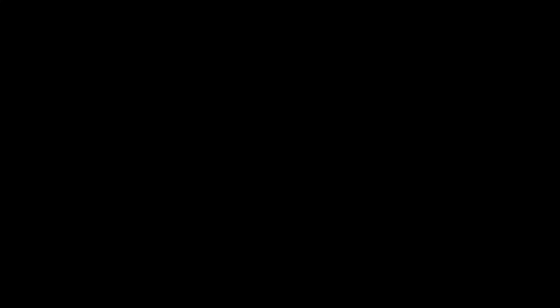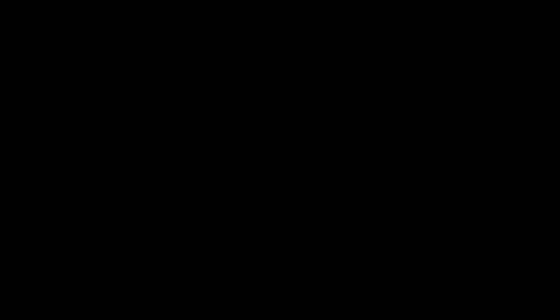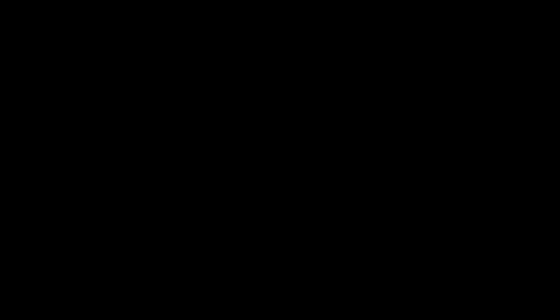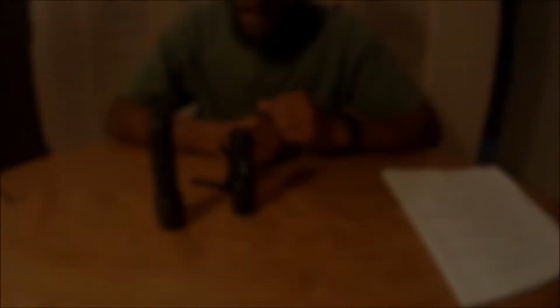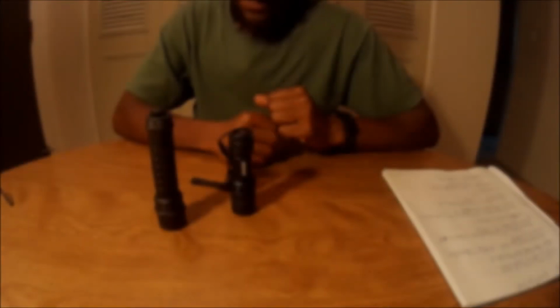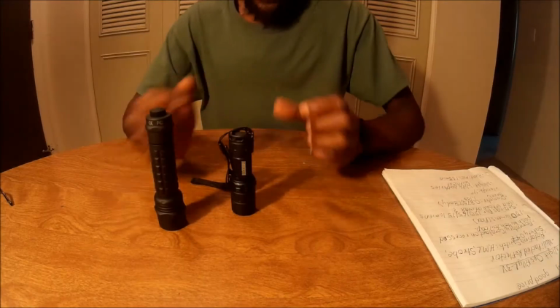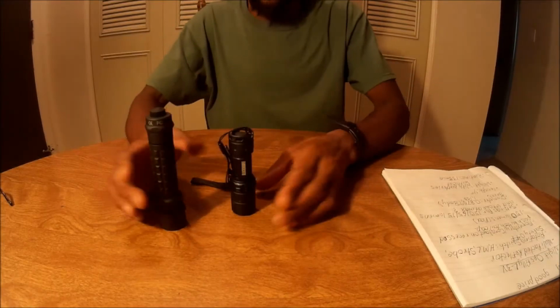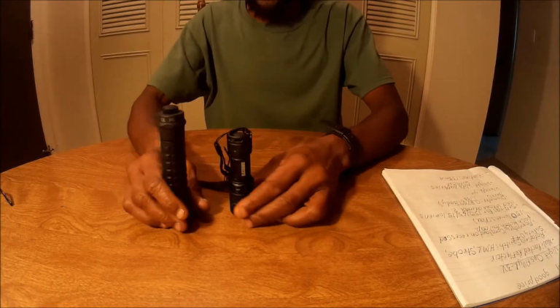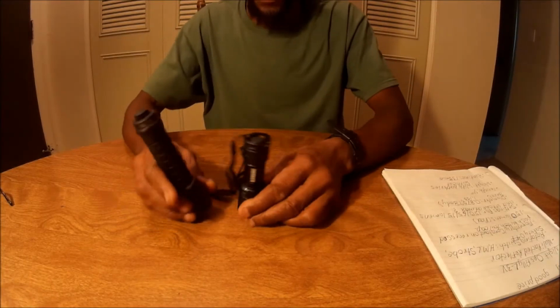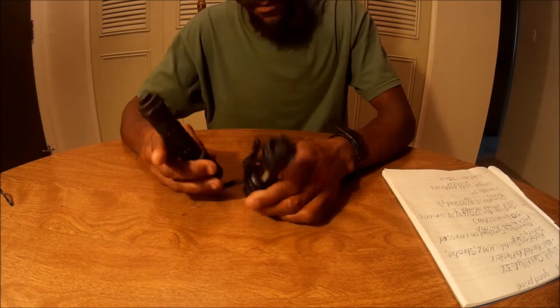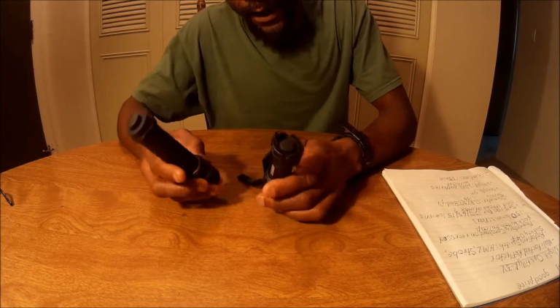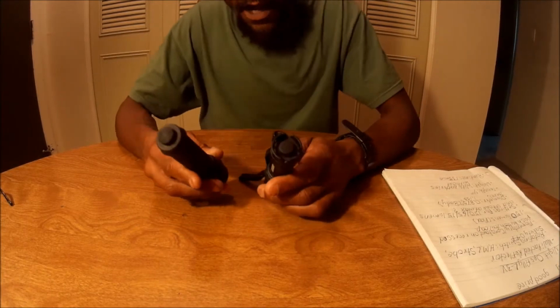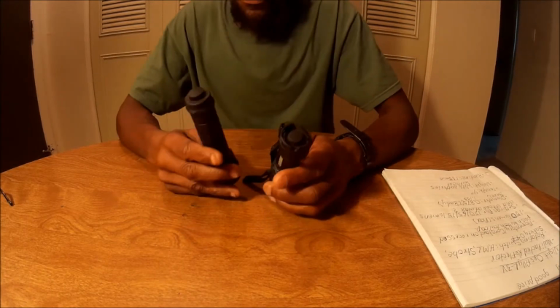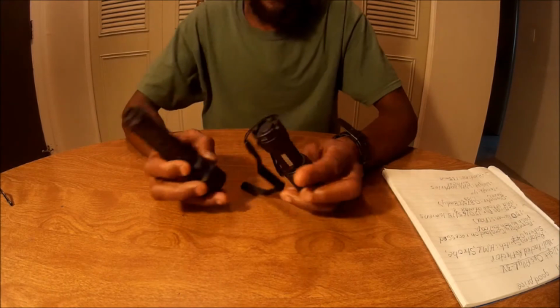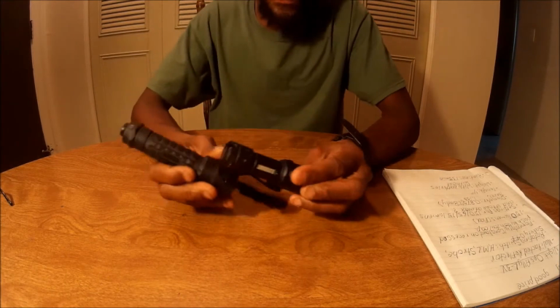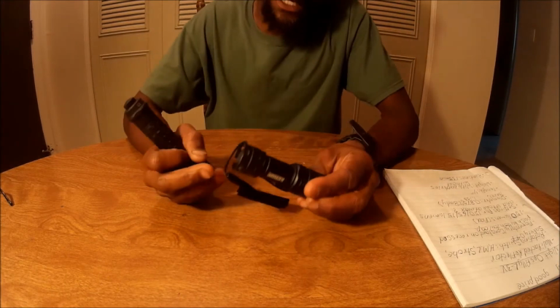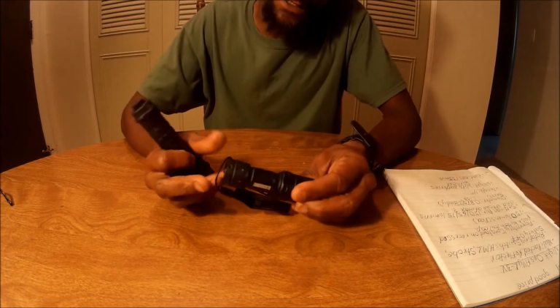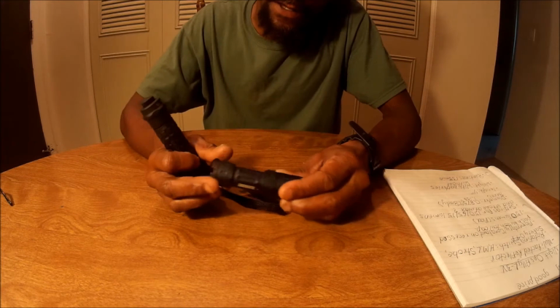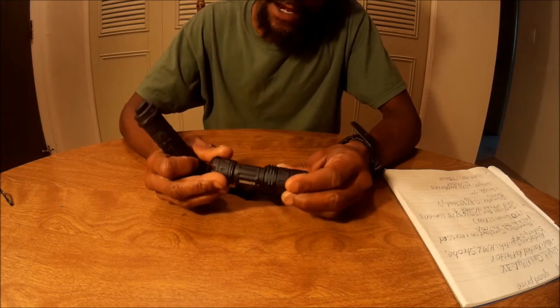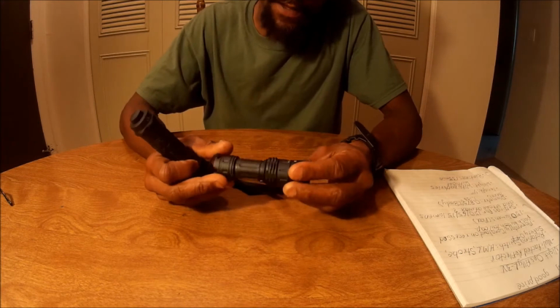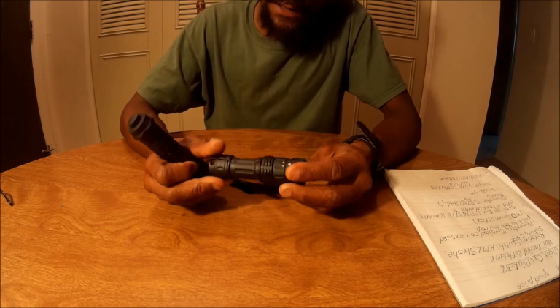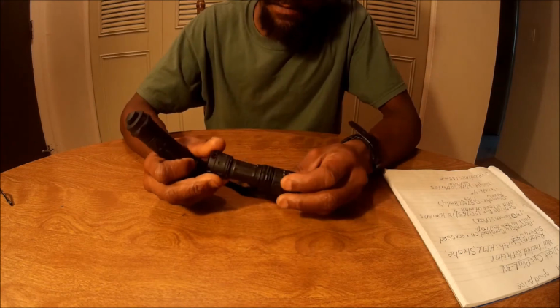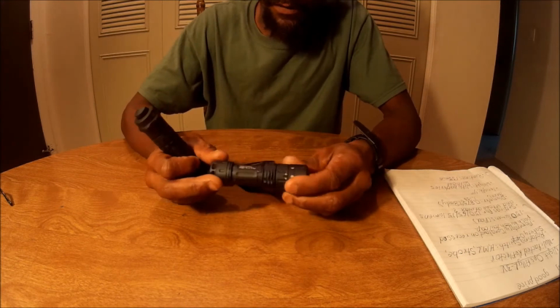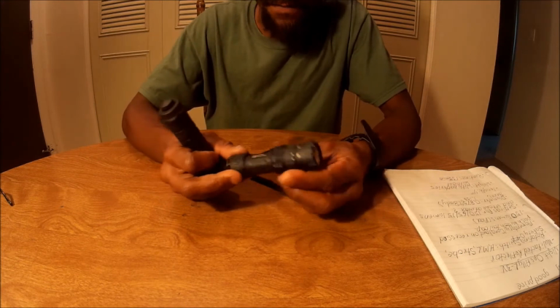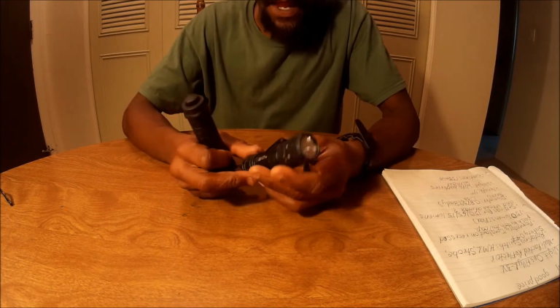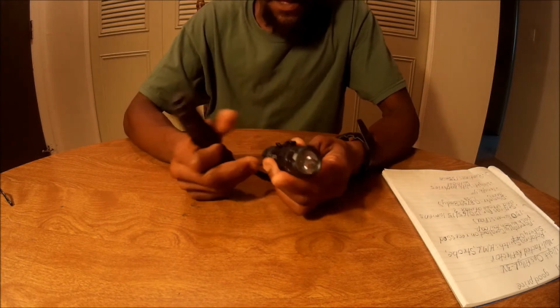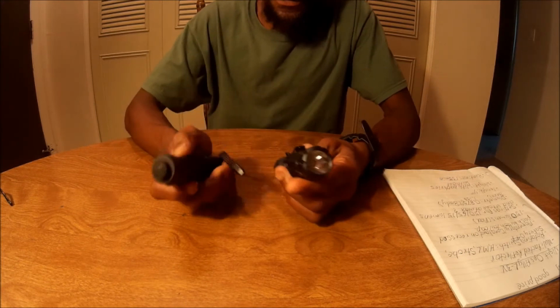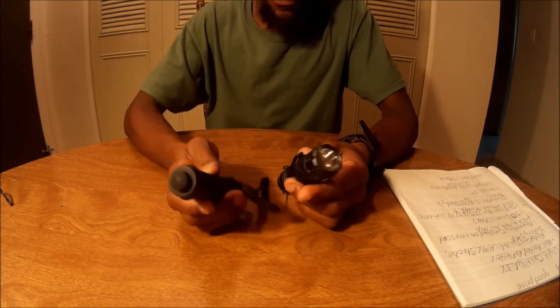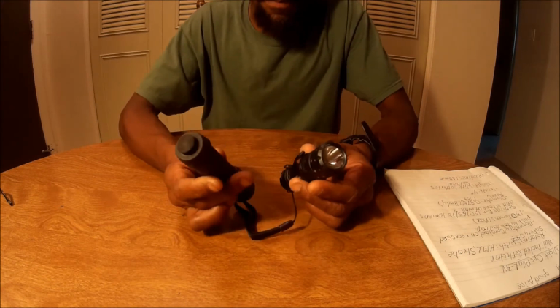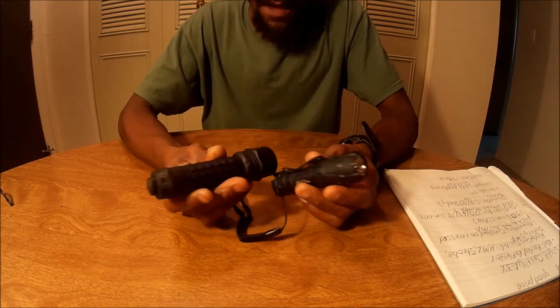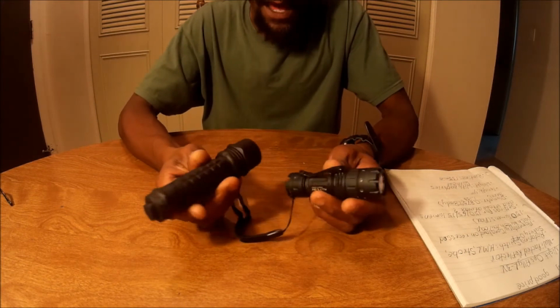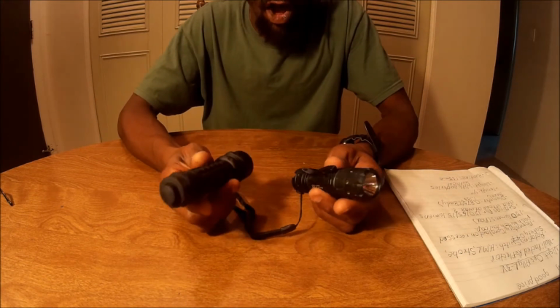Good morning. I just want to talk about a couple of flashlights that I picked up — these are made by Blackhawk.